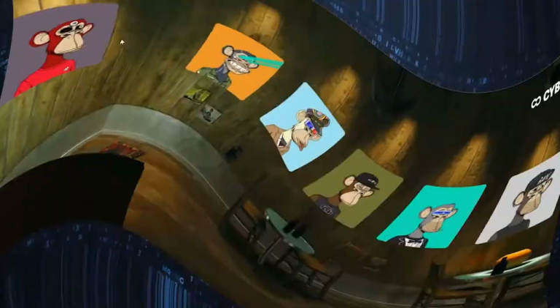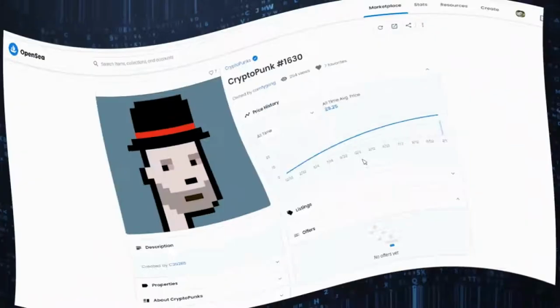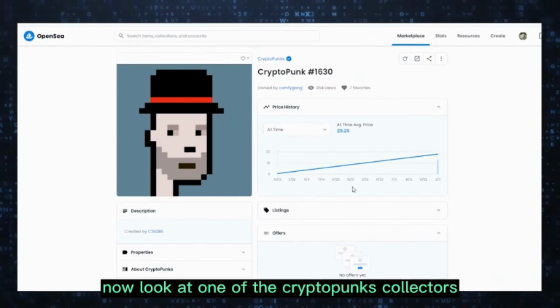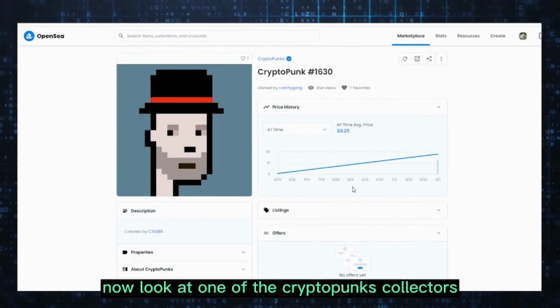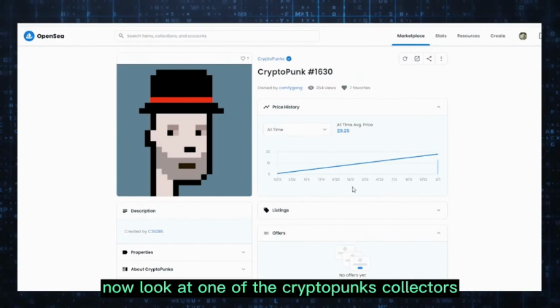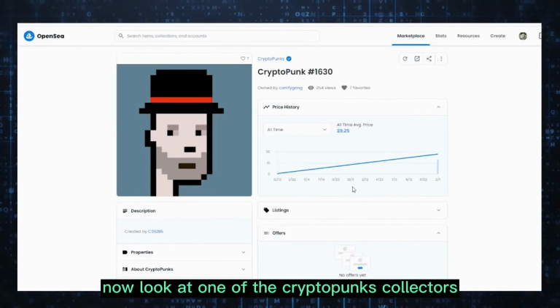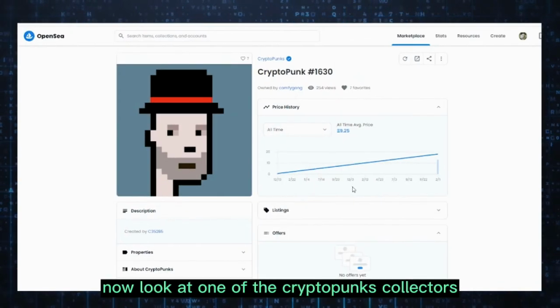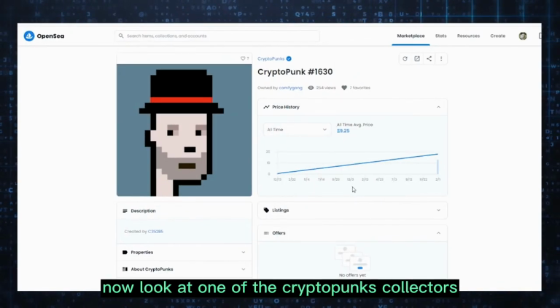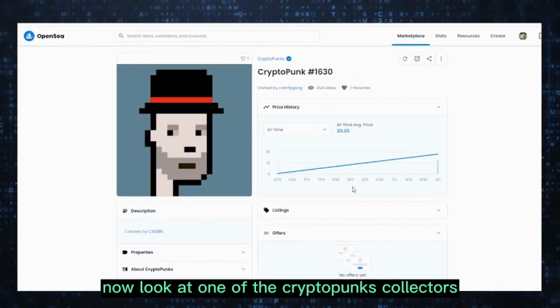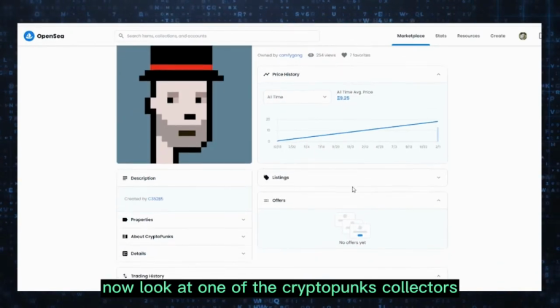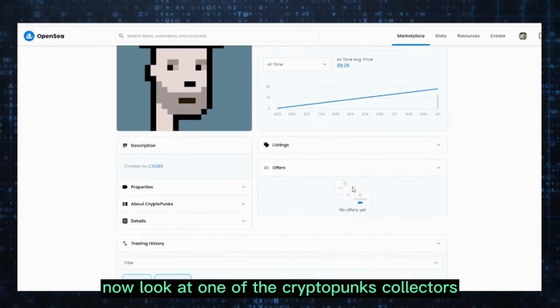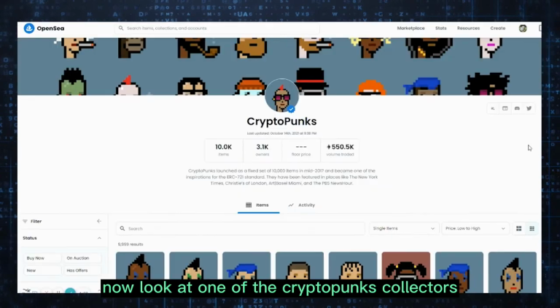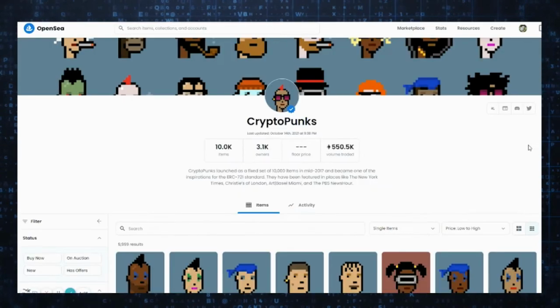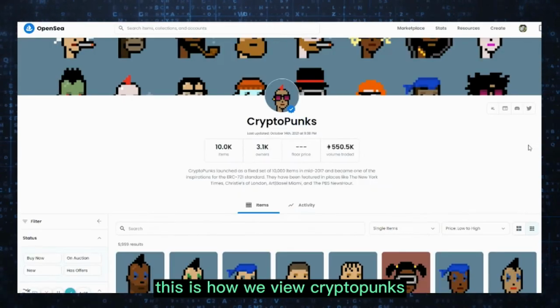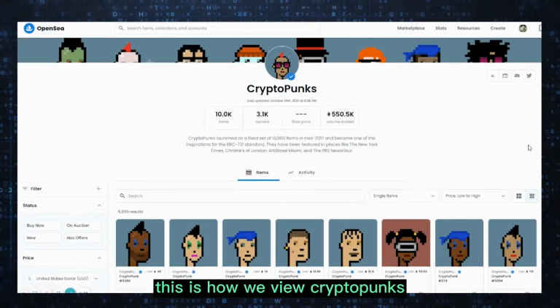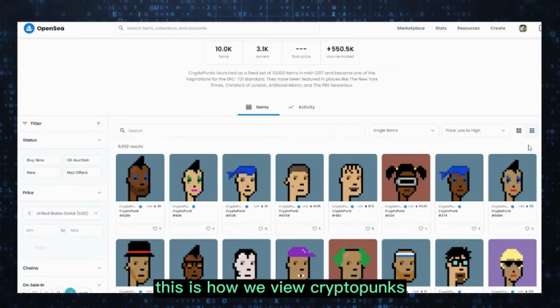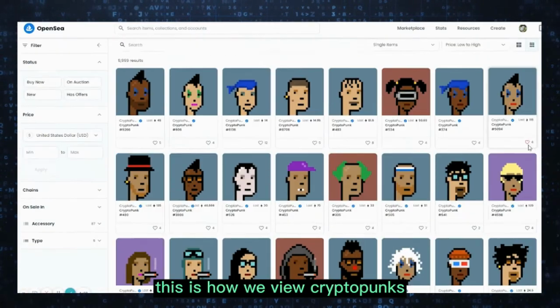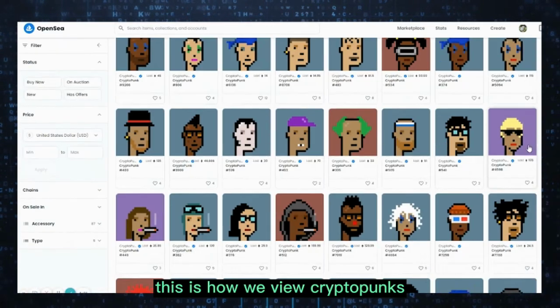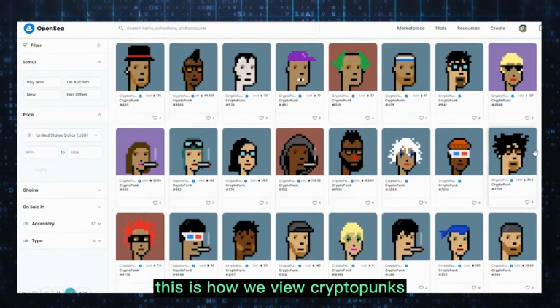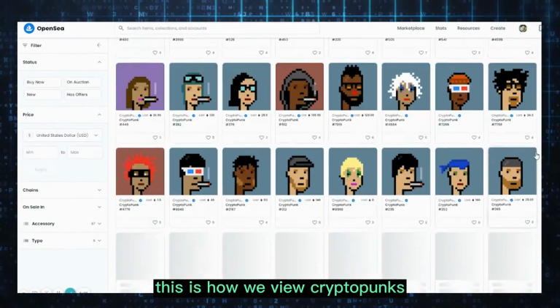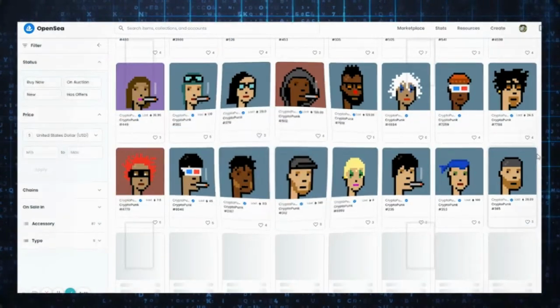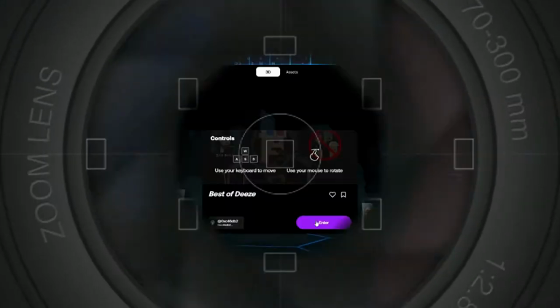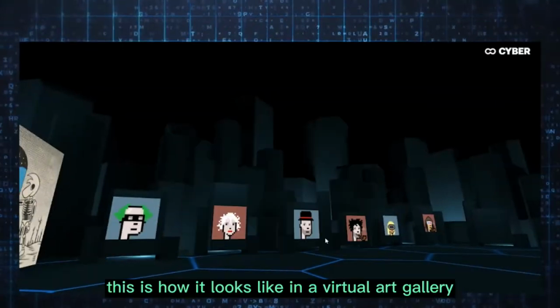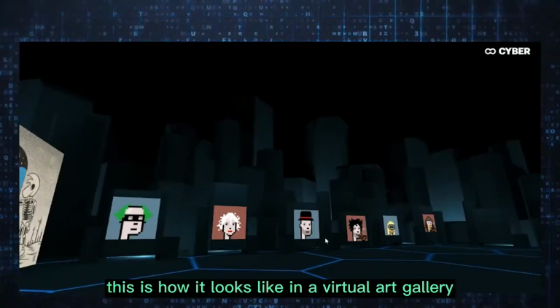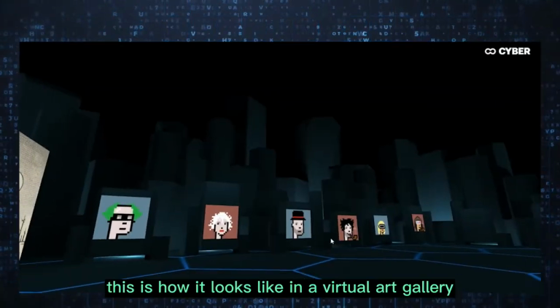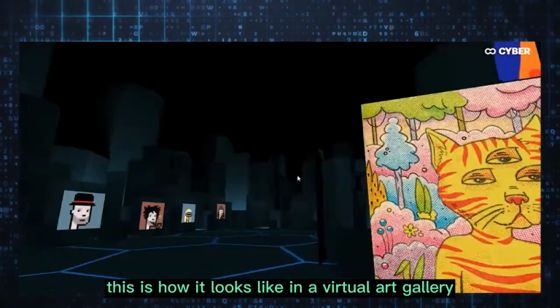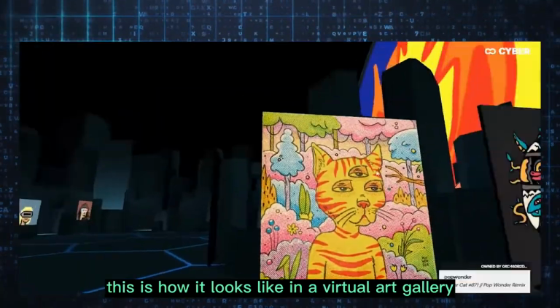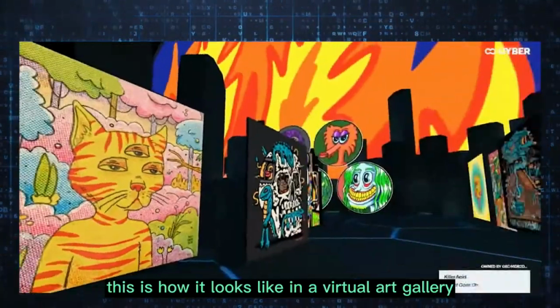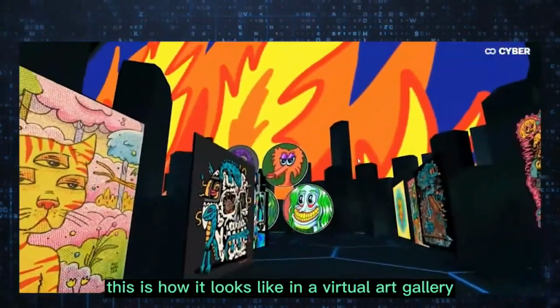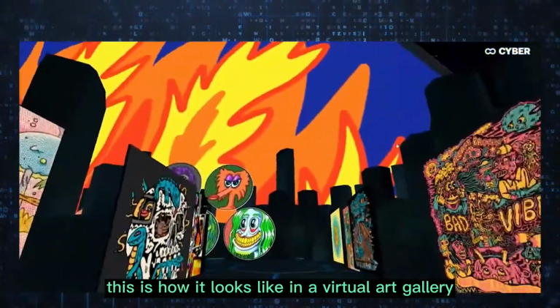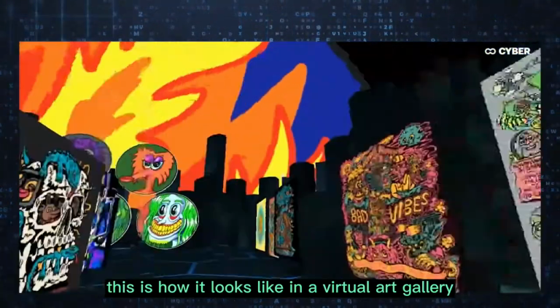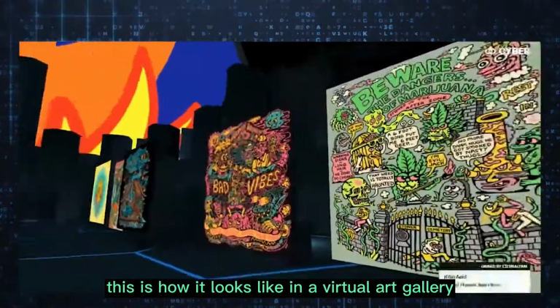Now look at one of the CryptoPunks collectors. This is how we view CryptoPunks, and this is how it looks like in a virtual art gallery.